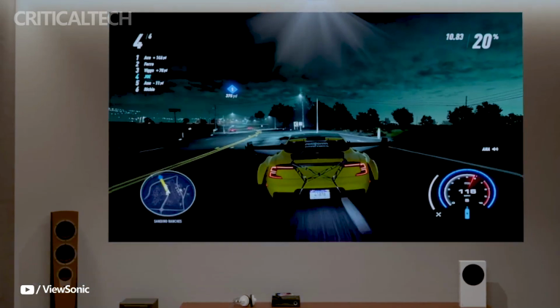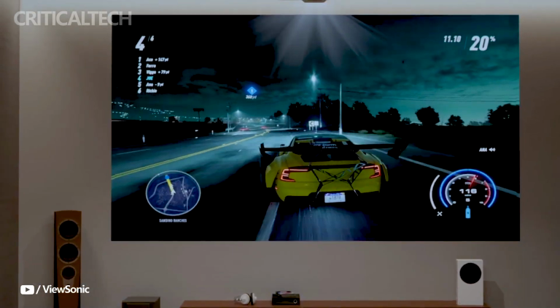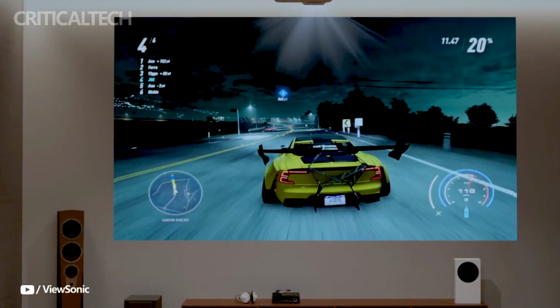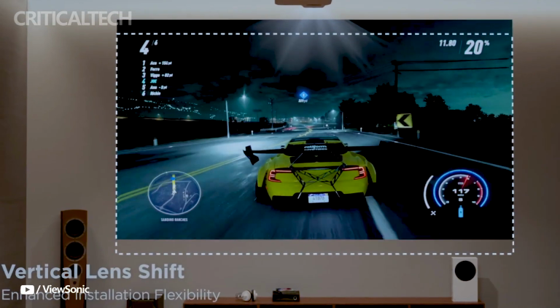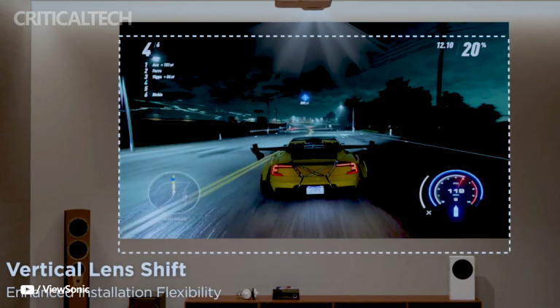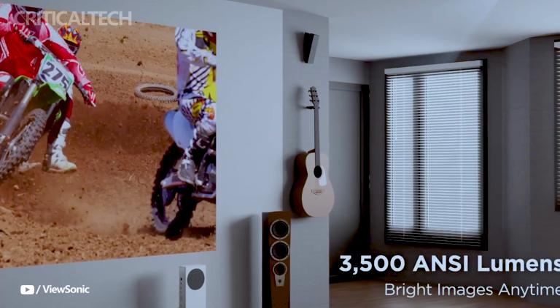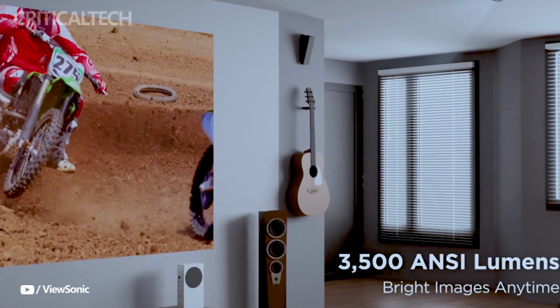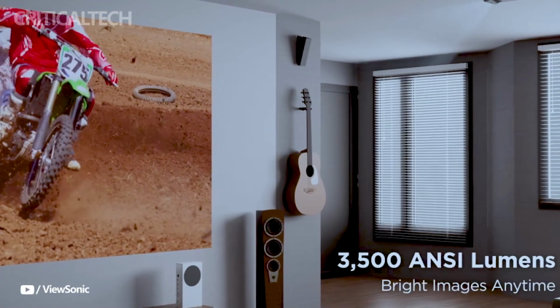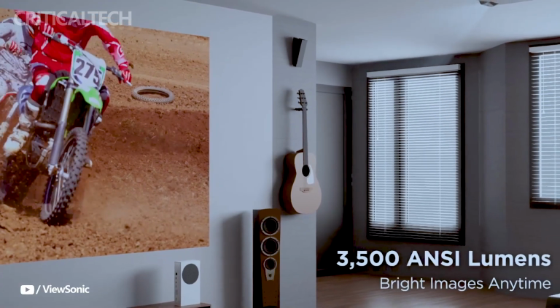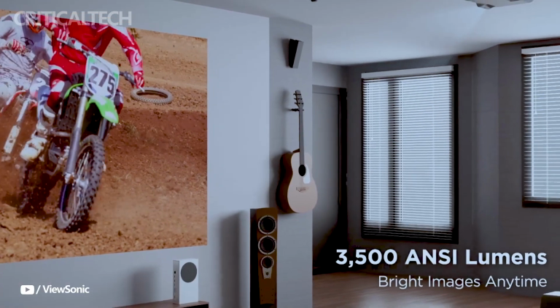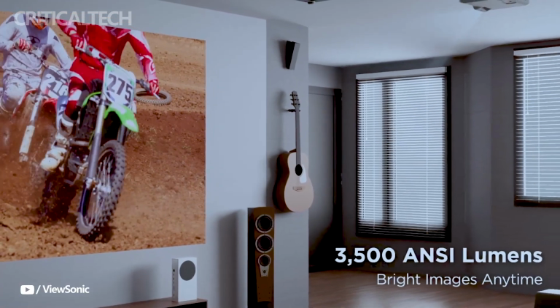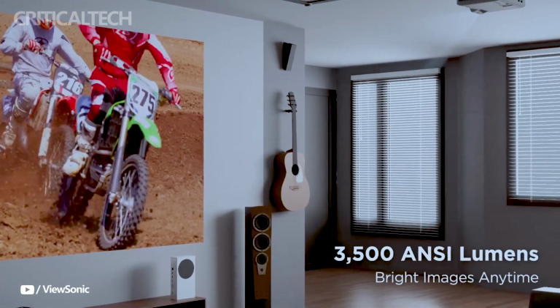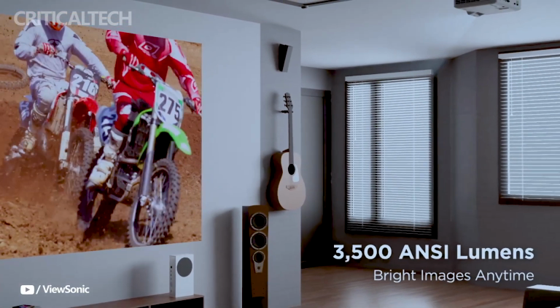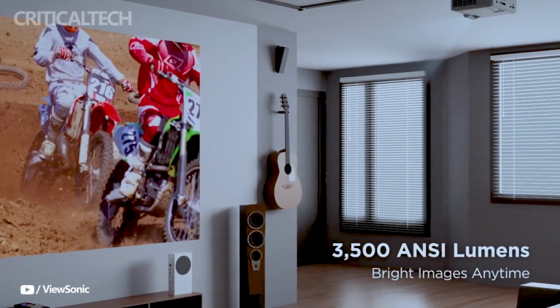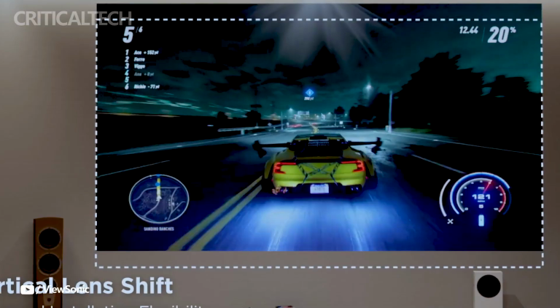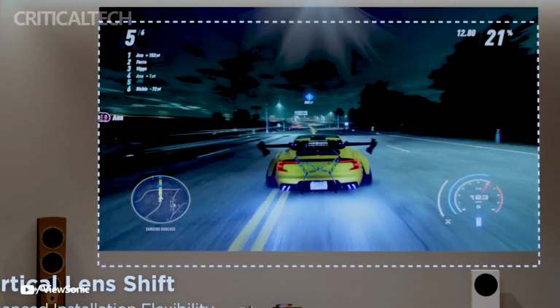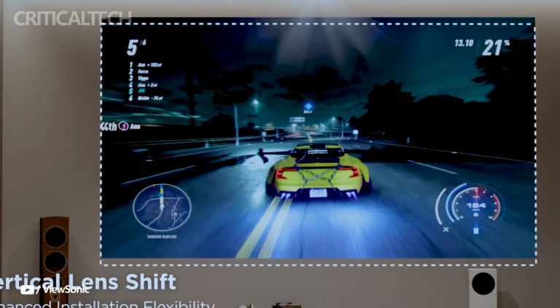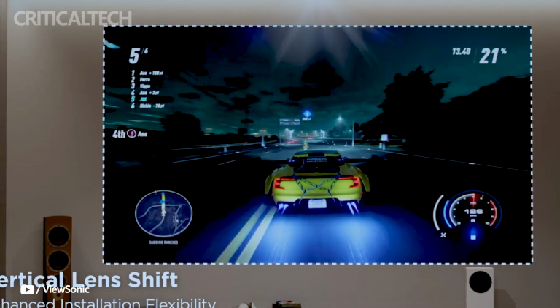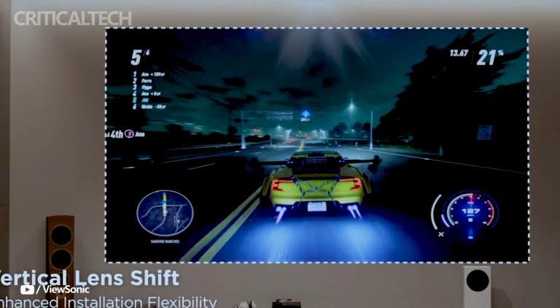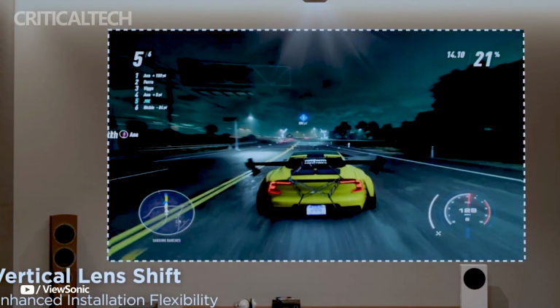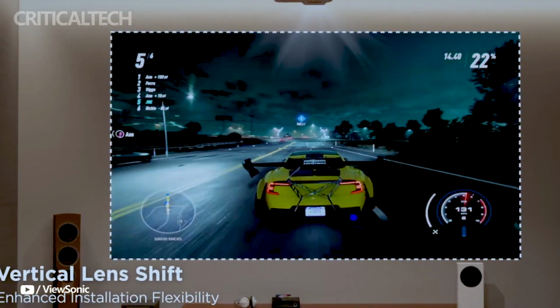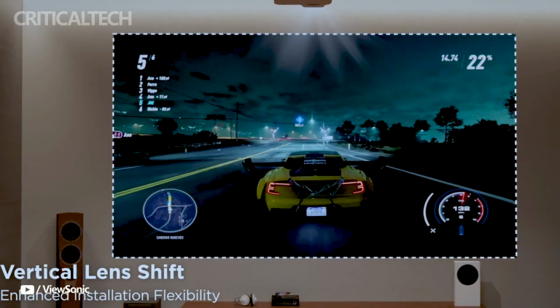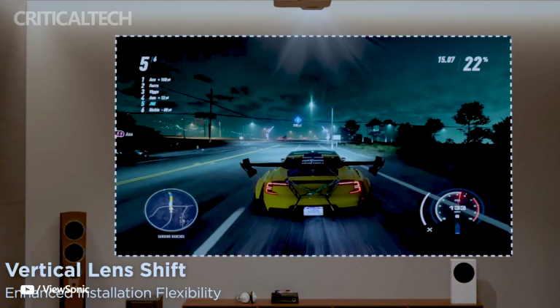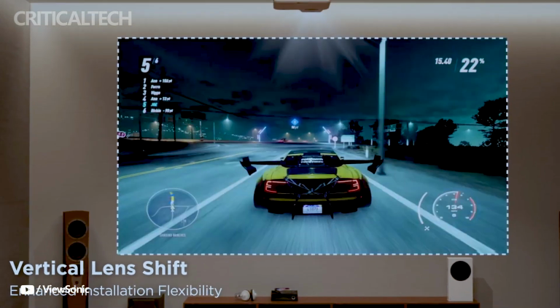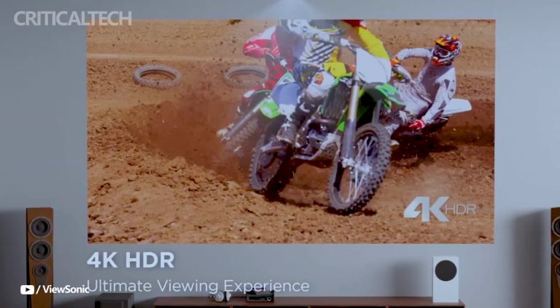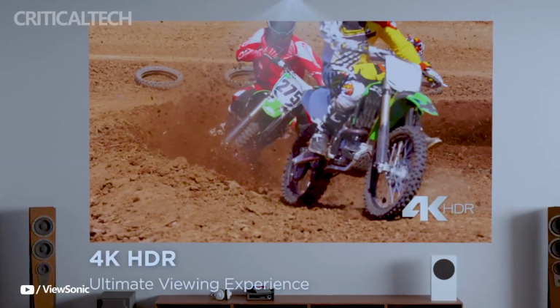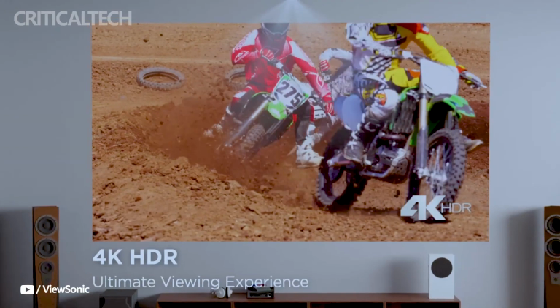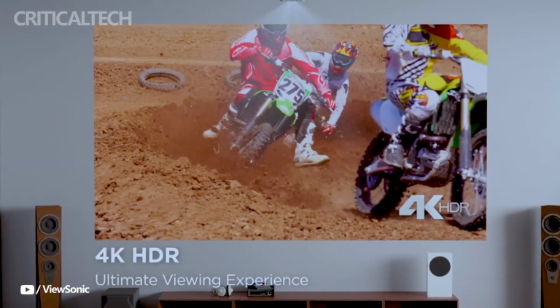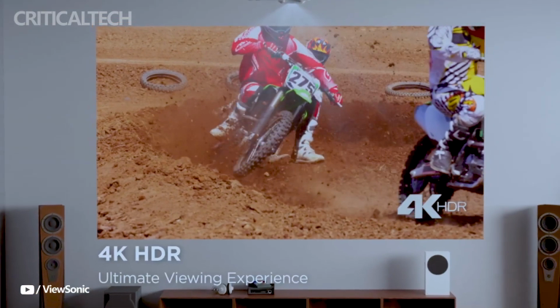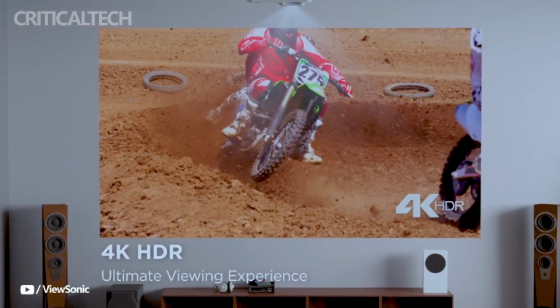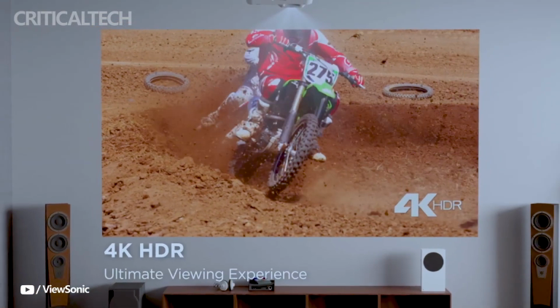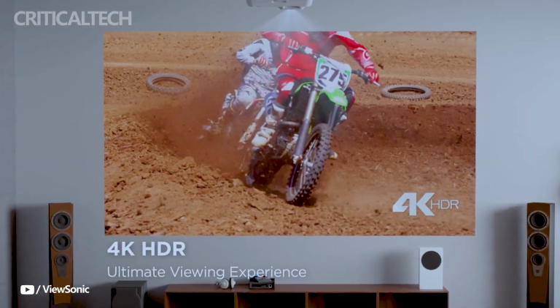300-inch projection: the LX700 4K RGB dwarfs conventional OLED TVs with its ability to project a large 300-inch screen, making it perfect for immersive watching experiences.